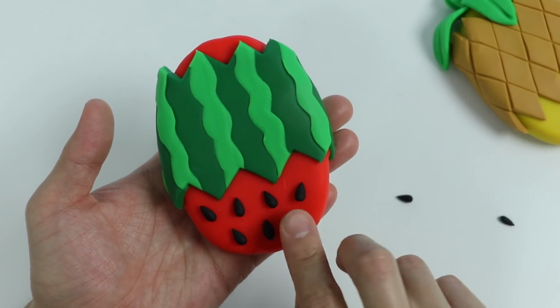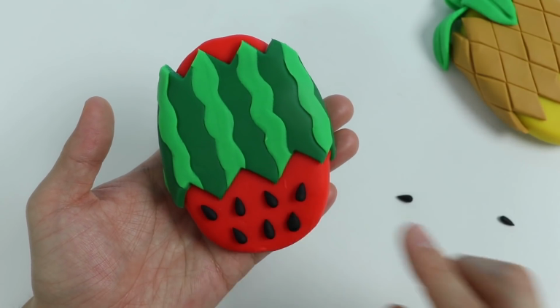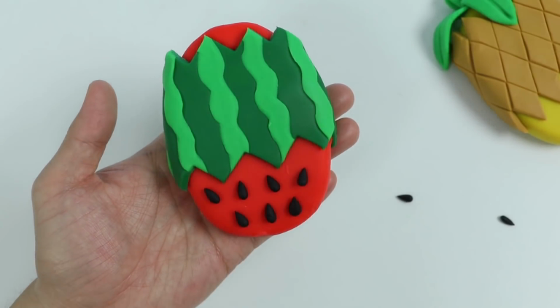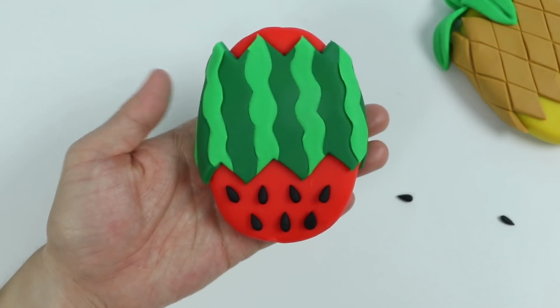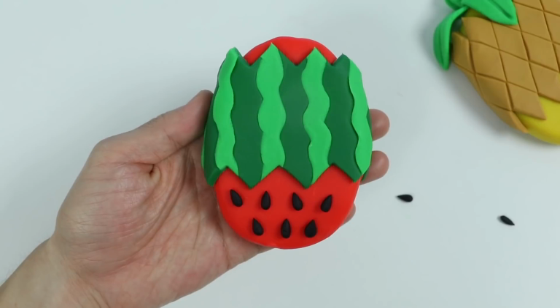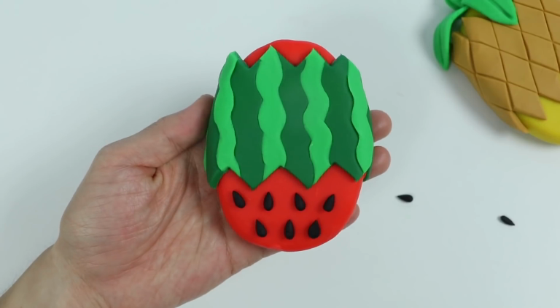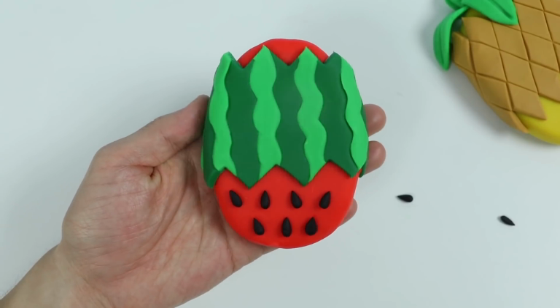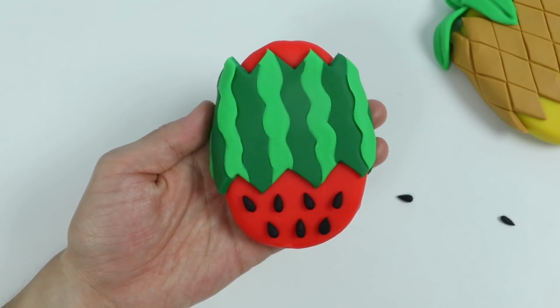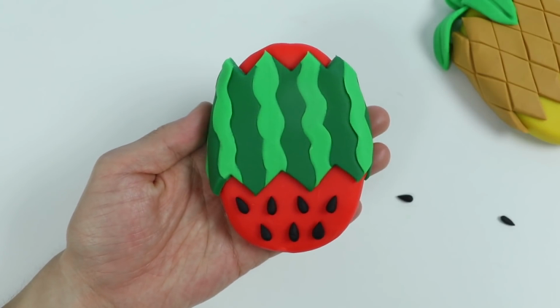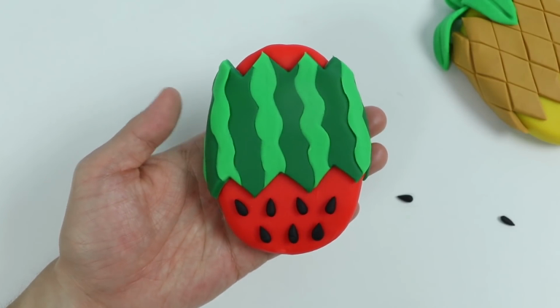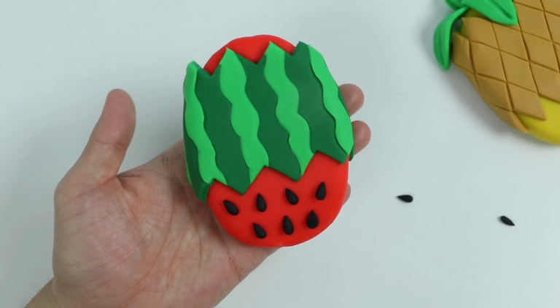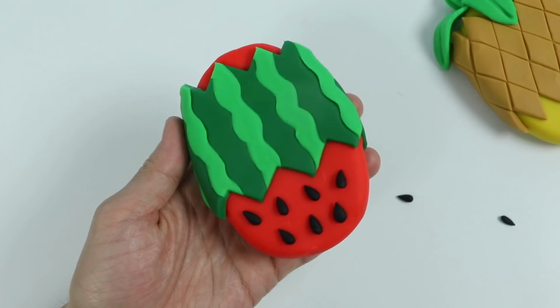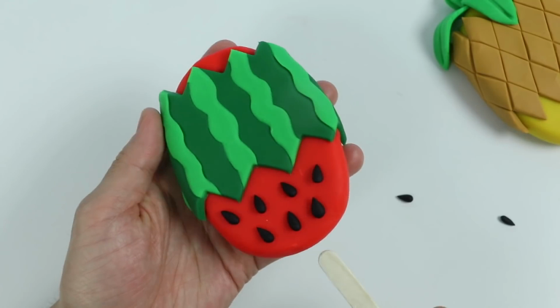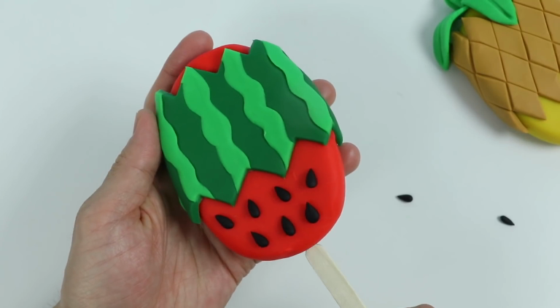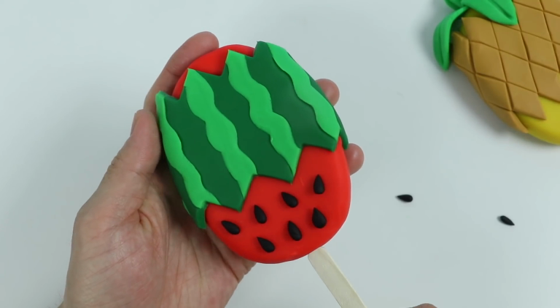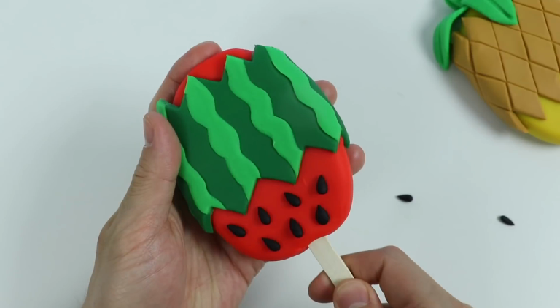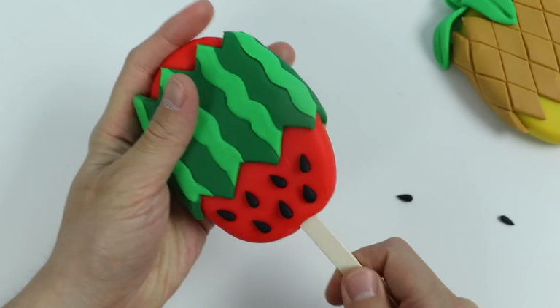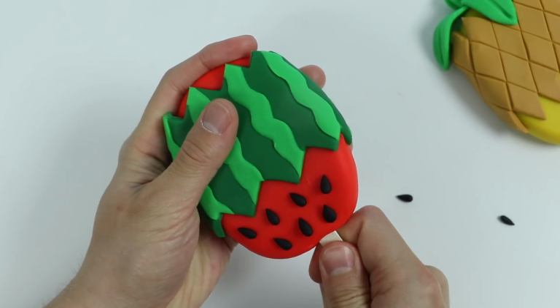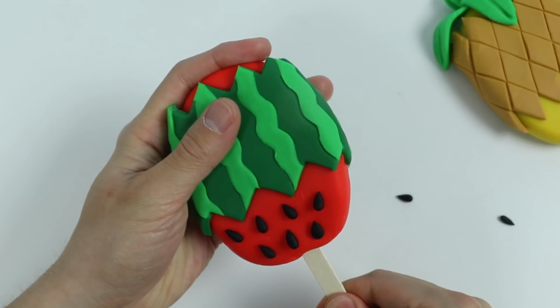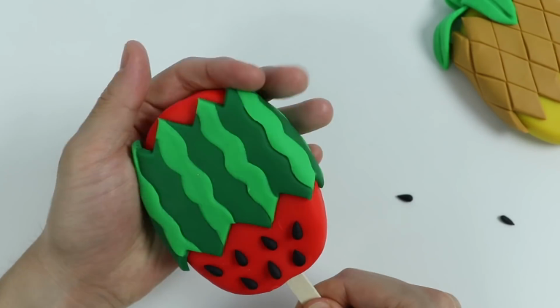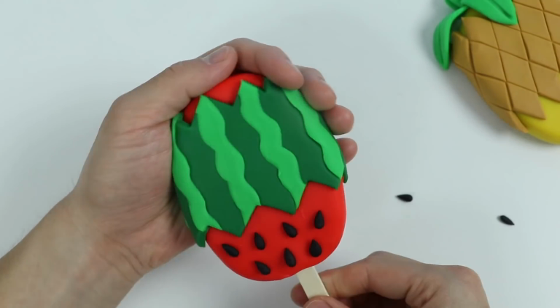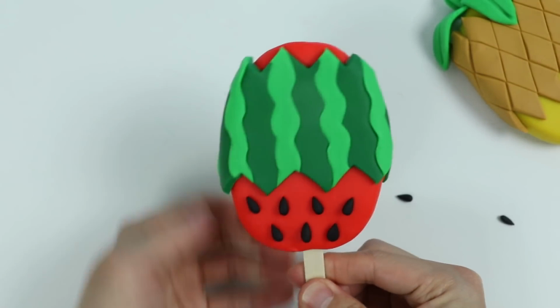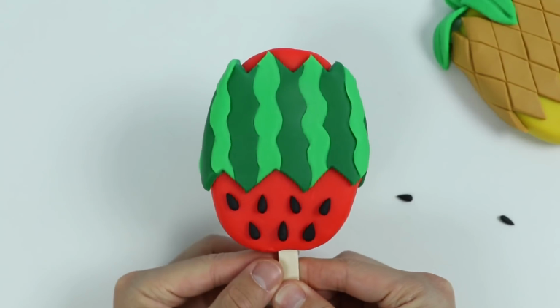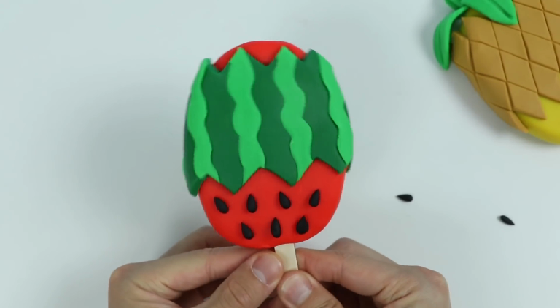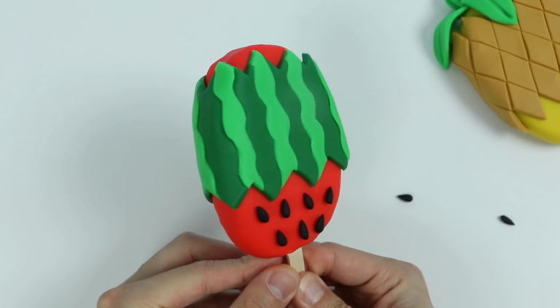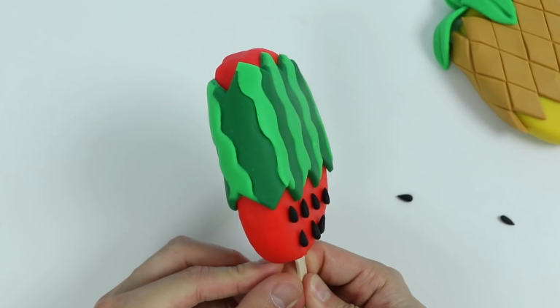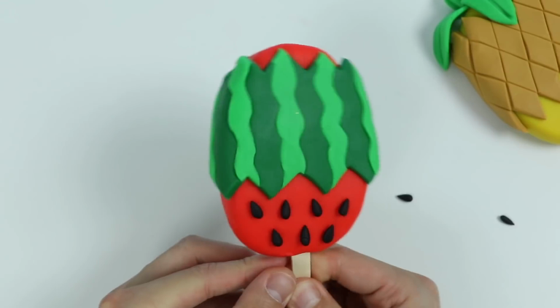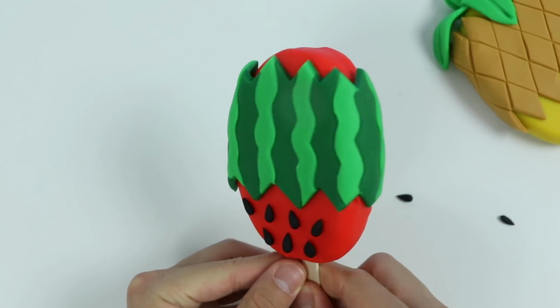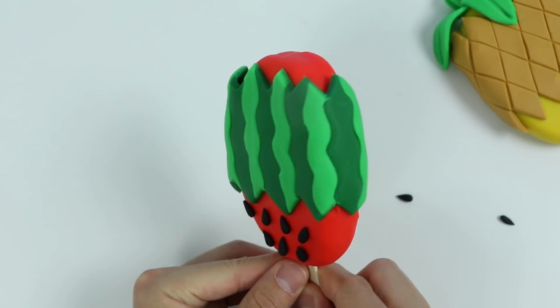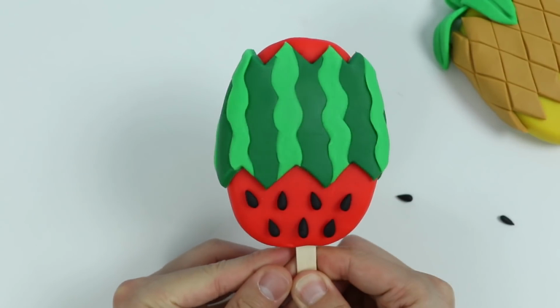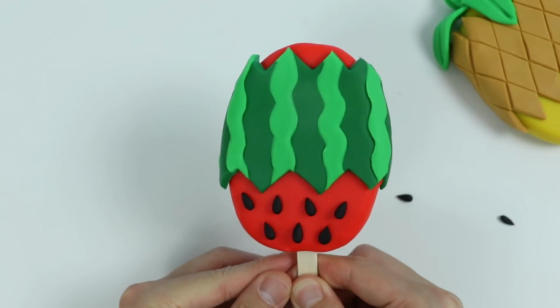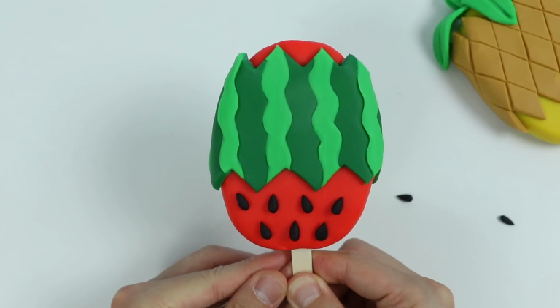Perfect, here's our watermelon popsicle. Let's add the popsicle stick. And here's one more look — if you want to give this a try, the level of difficulty is the same as the pineapple popsicle.